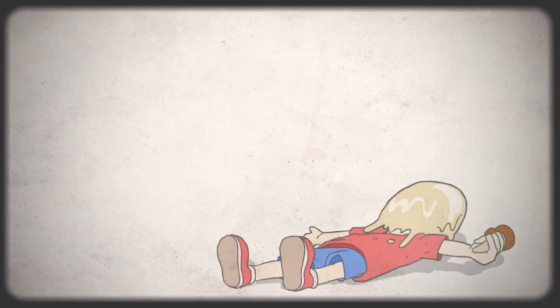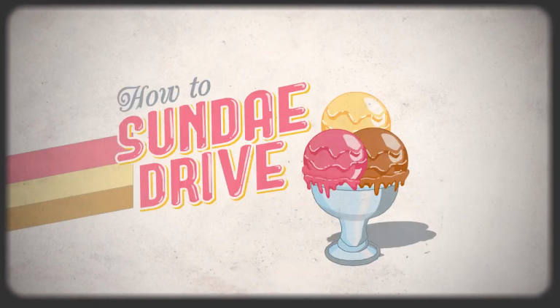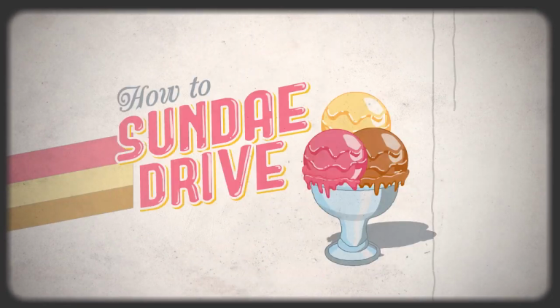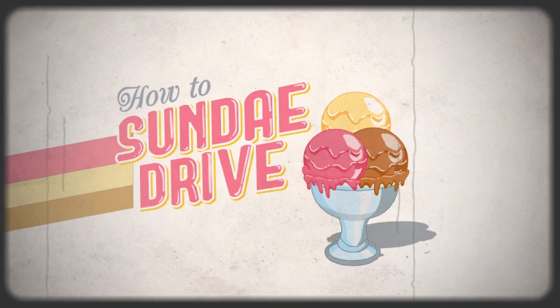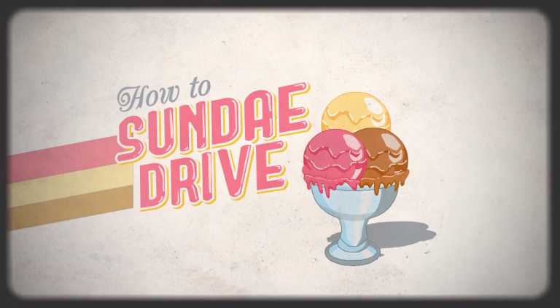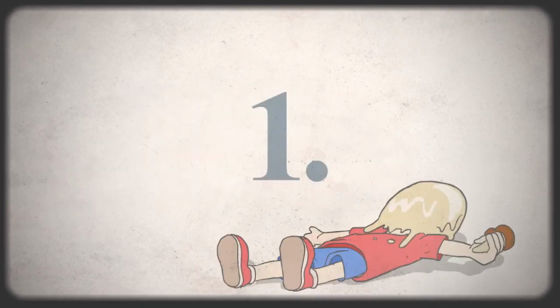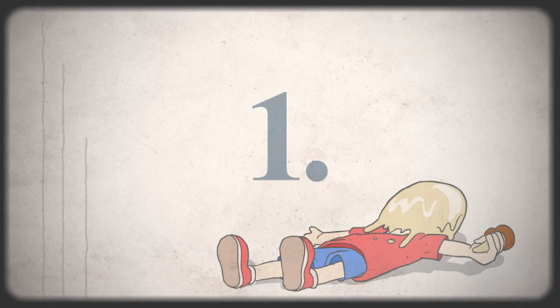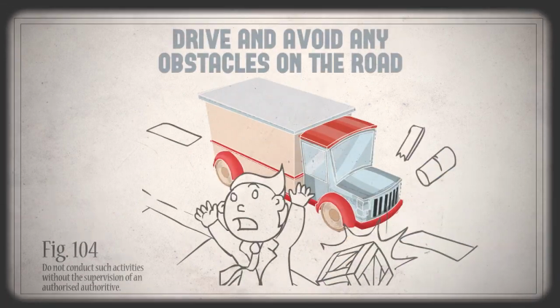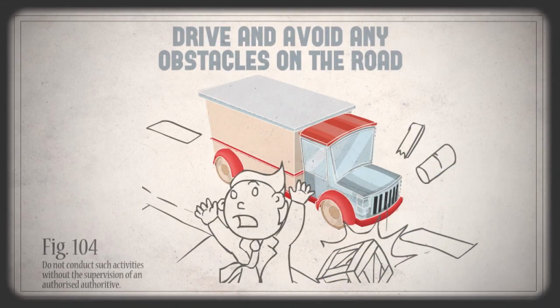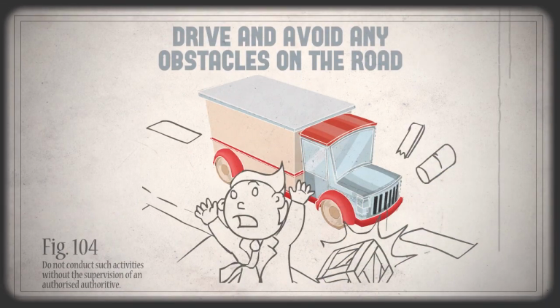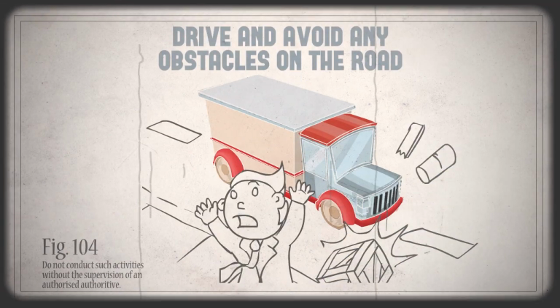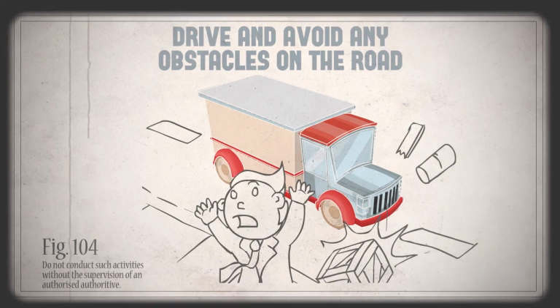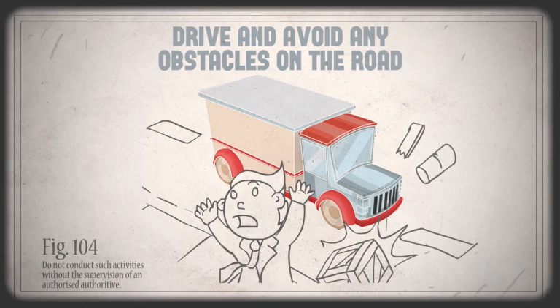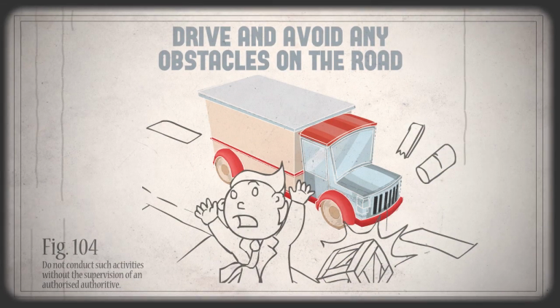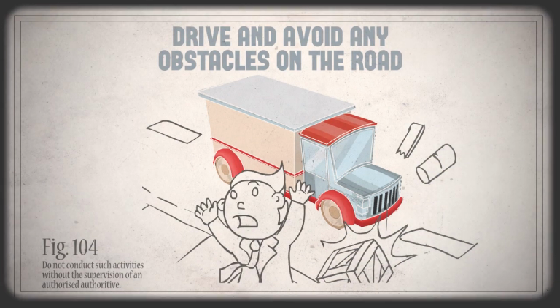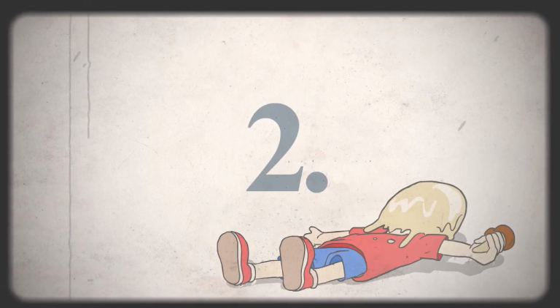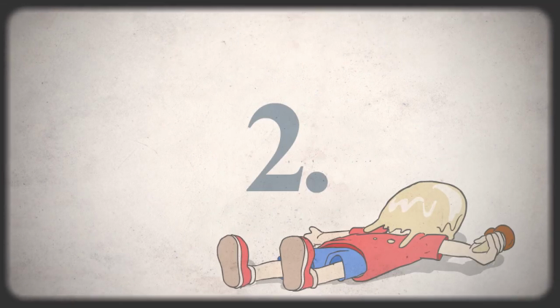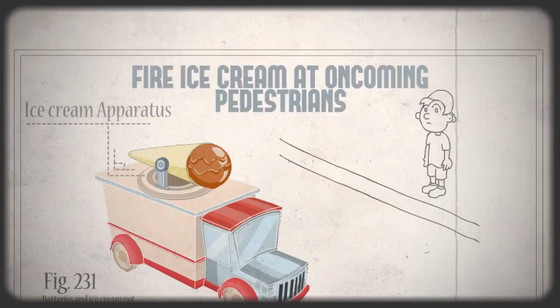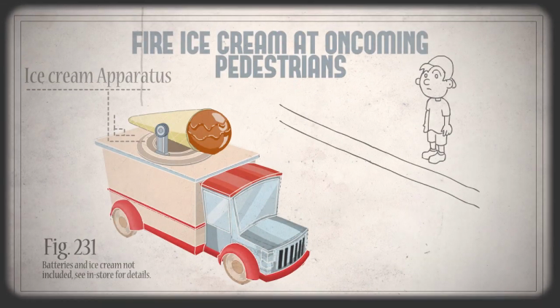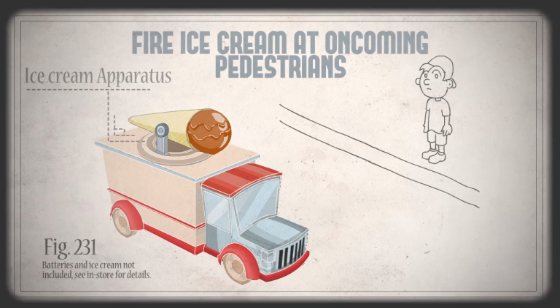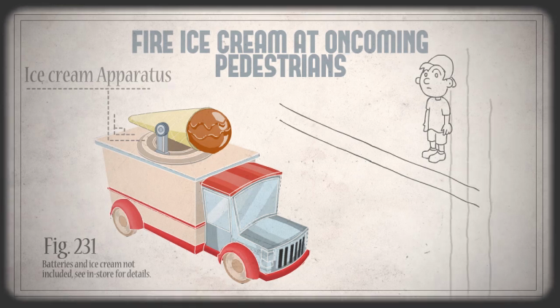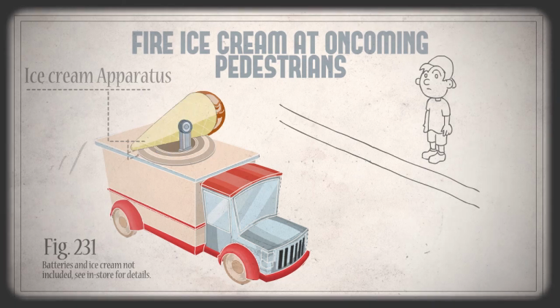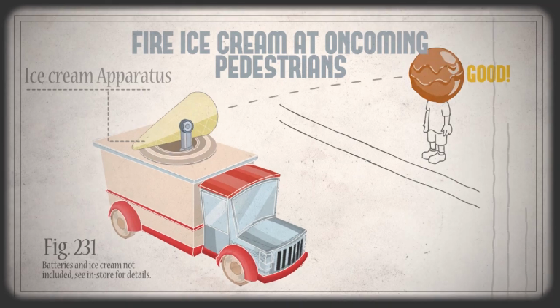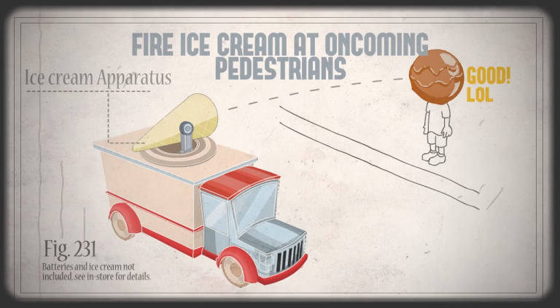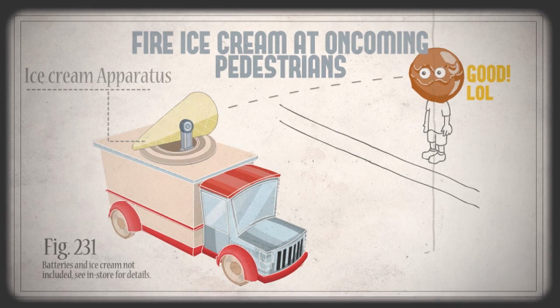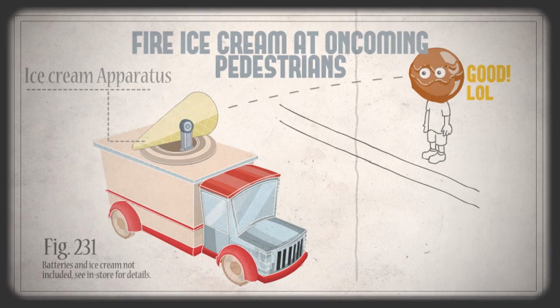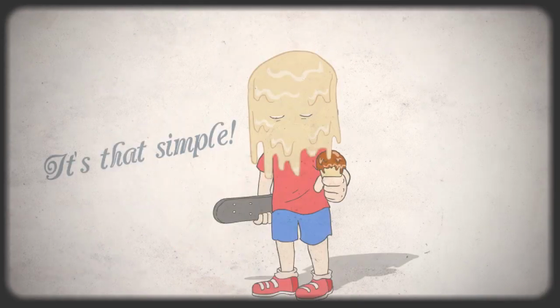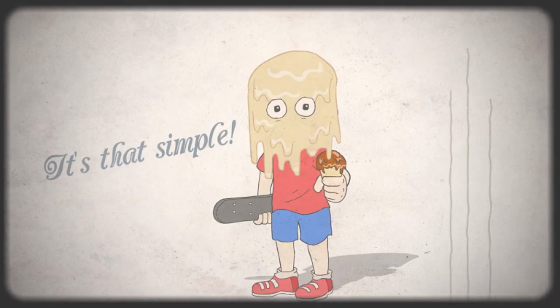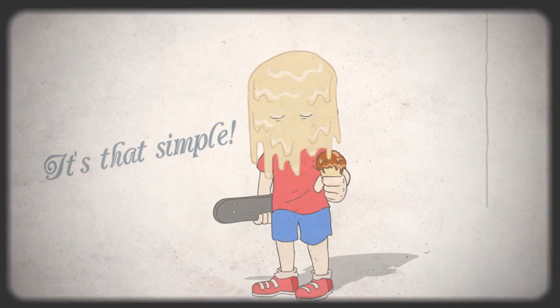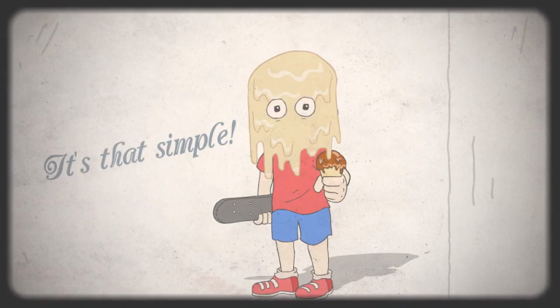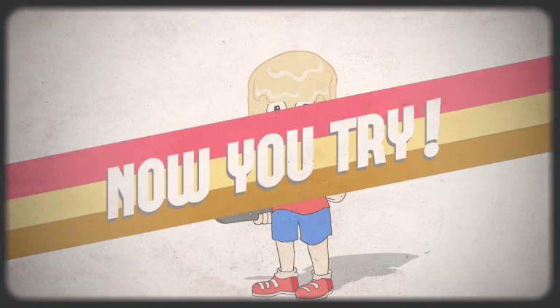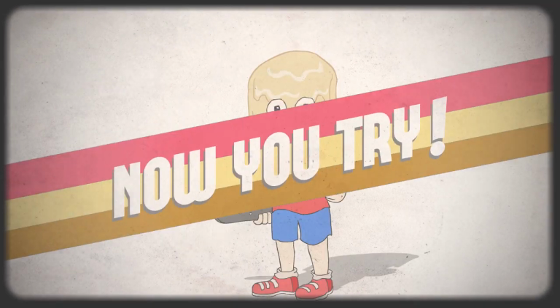Here's how to Sunday Drive. Step 1: drive and avoid any obstacles on the road. Step 2: fire the ice cream apparatus at oncoming pedestrians. It's that simple, everyone. Now you try.